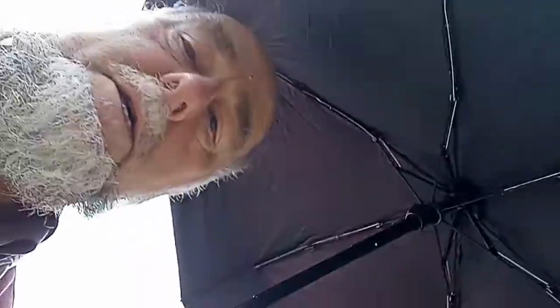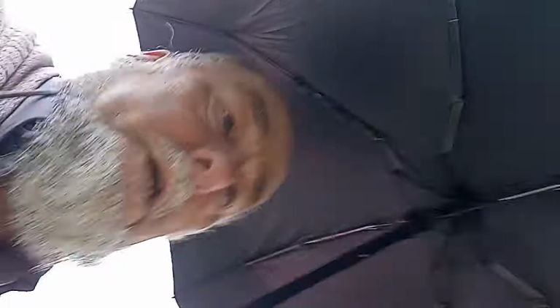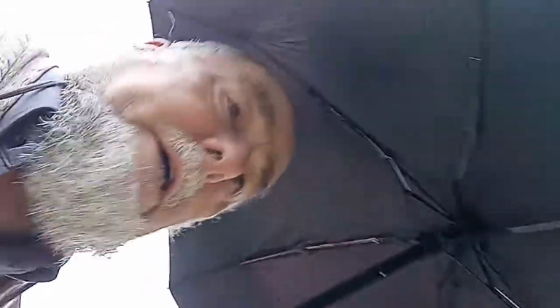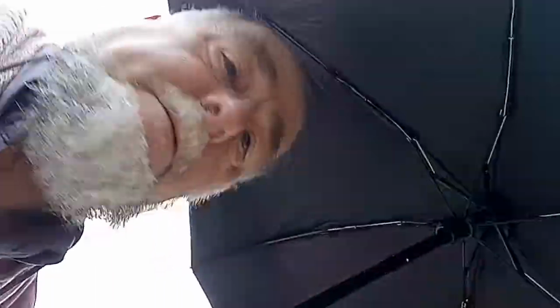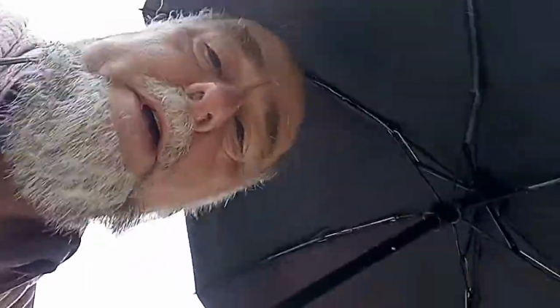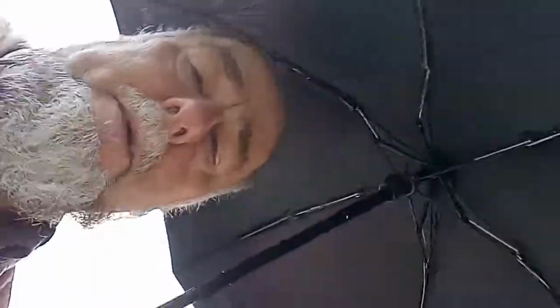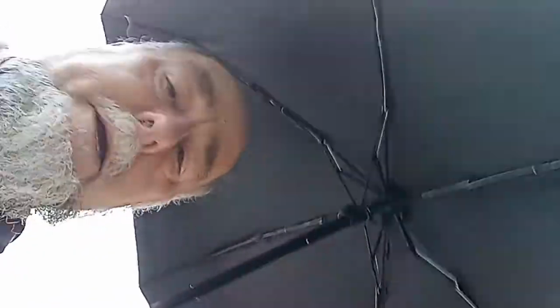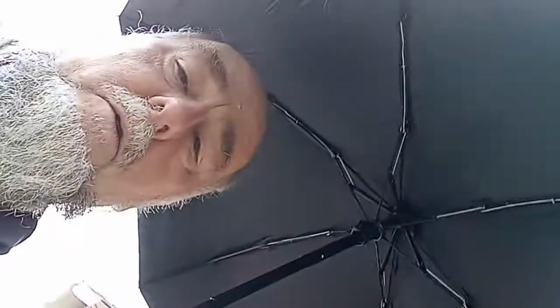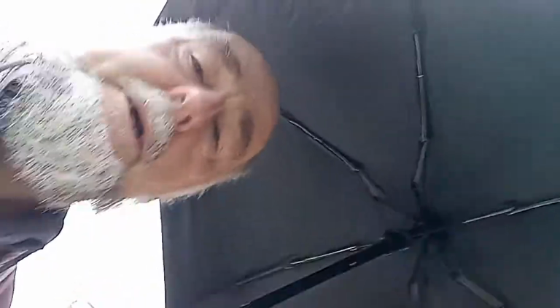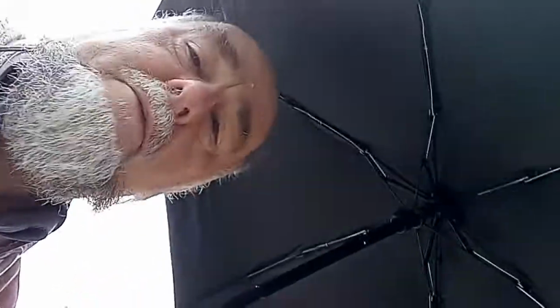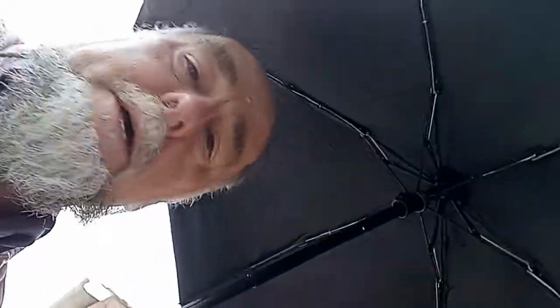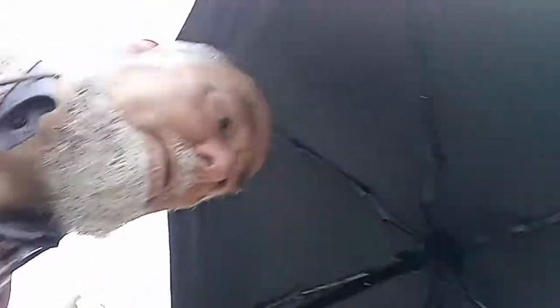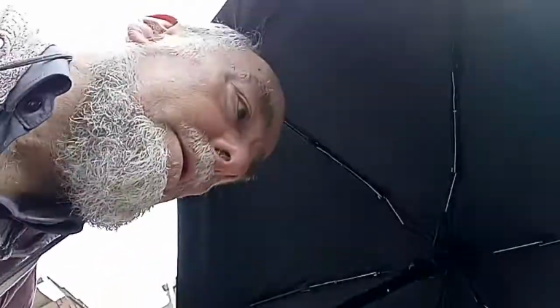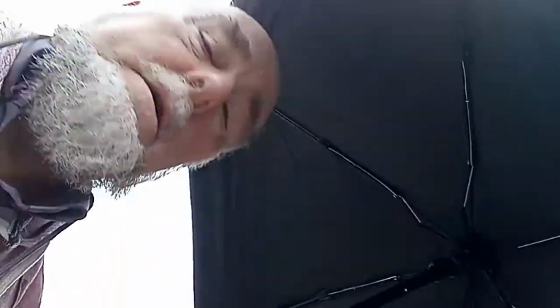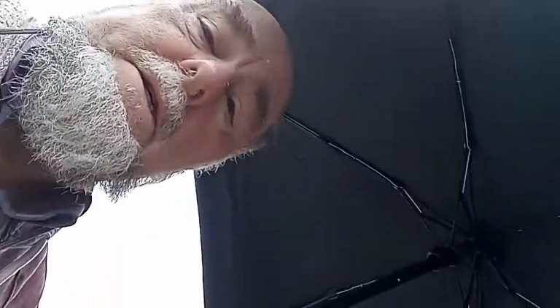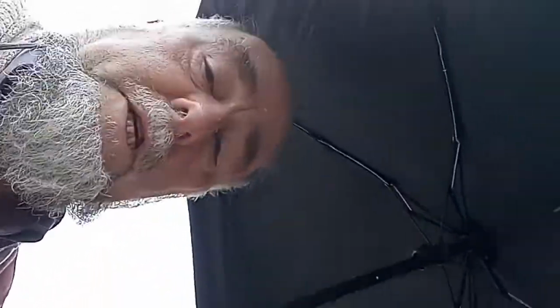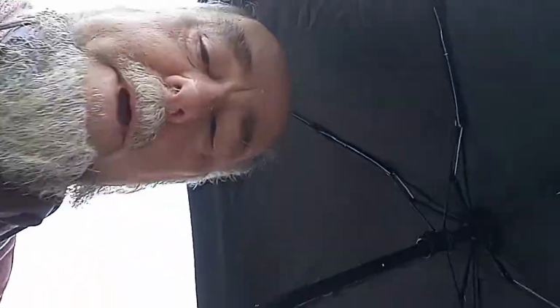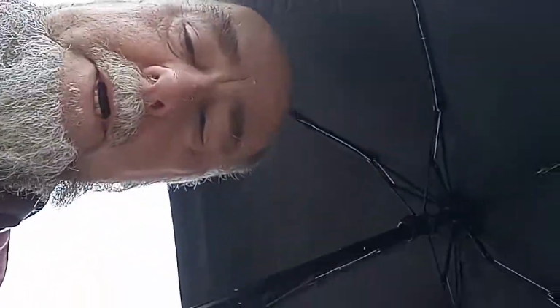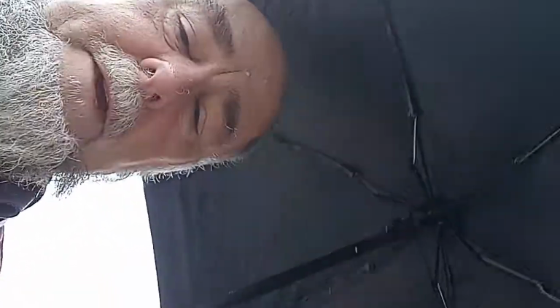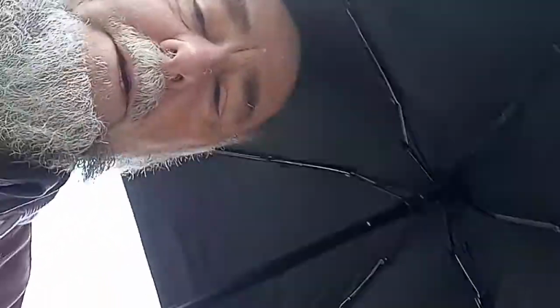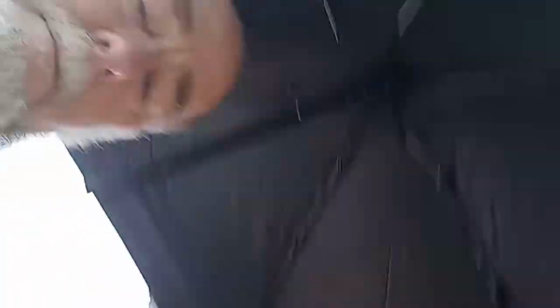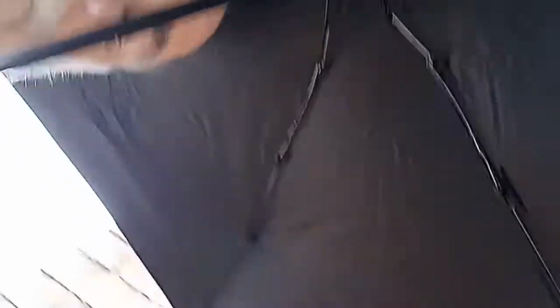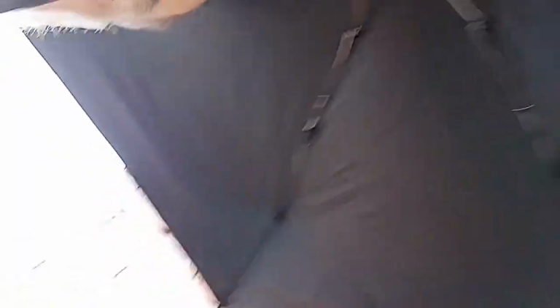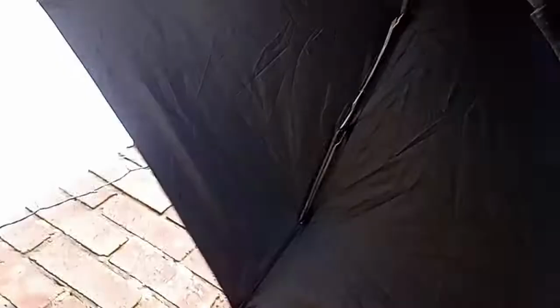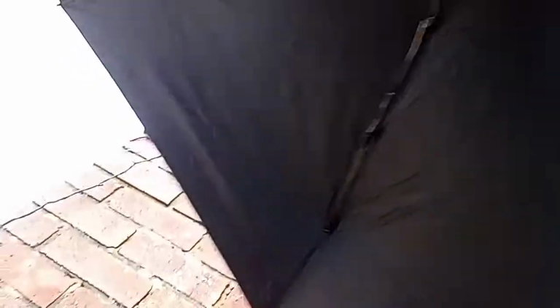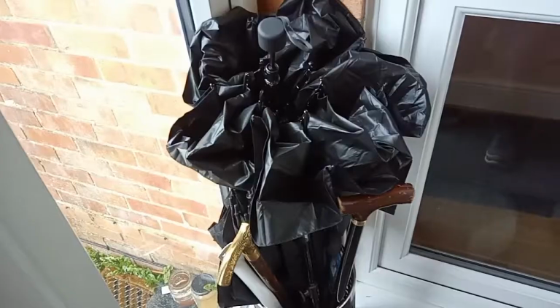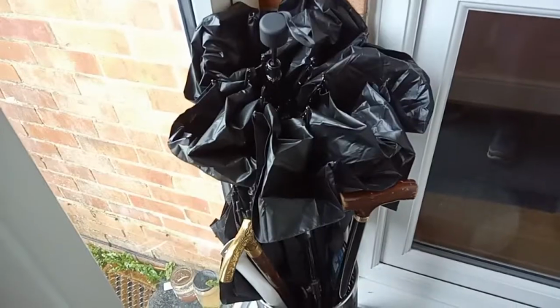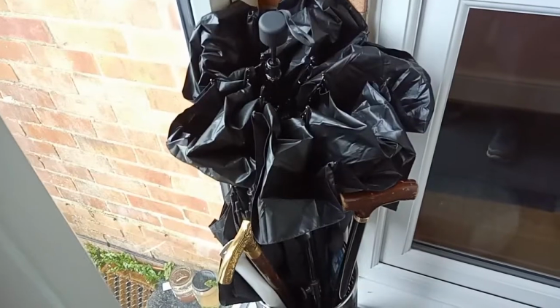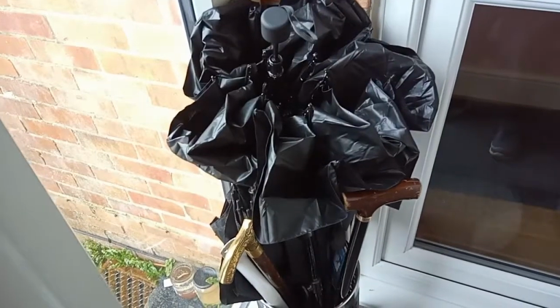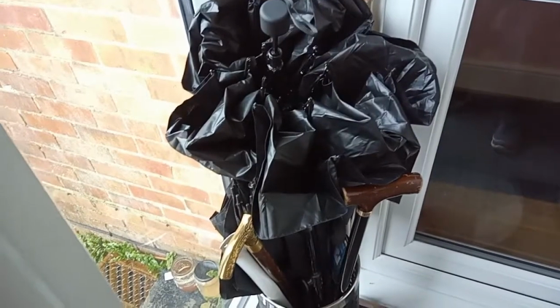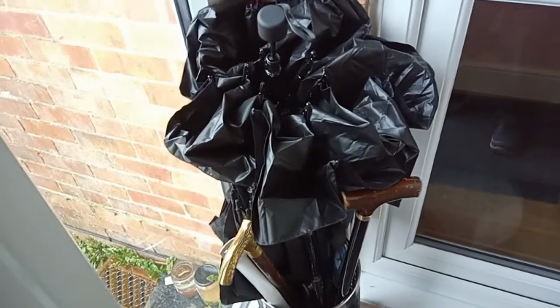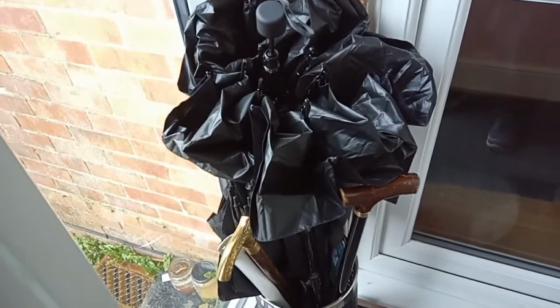For a handbag or pocket umbrella, this is just about perfect. Now just need to leave it to dry.